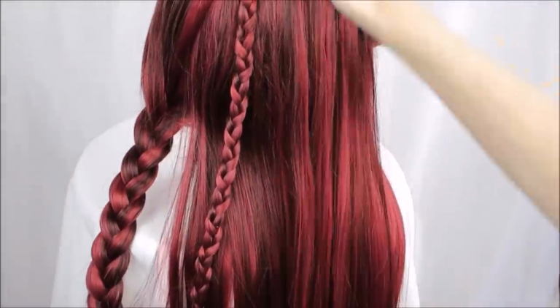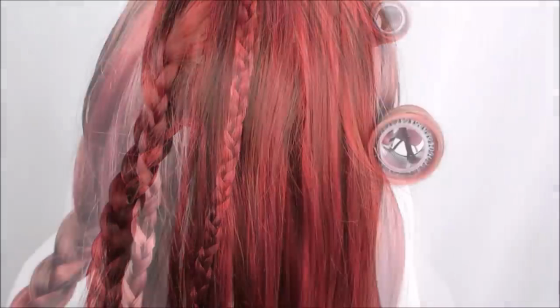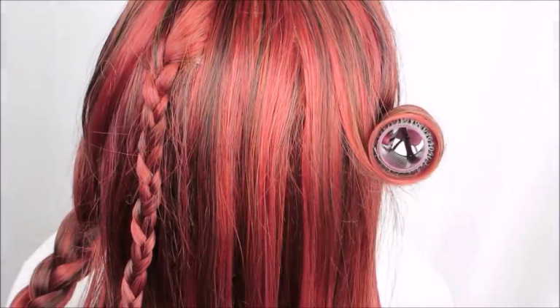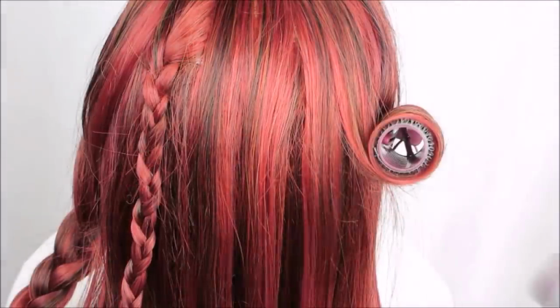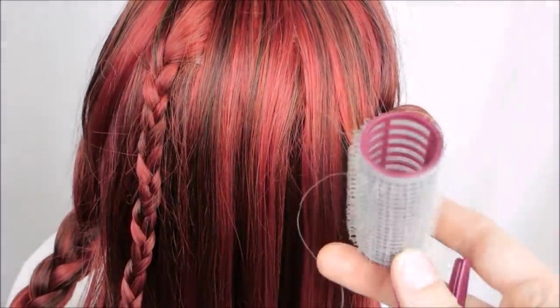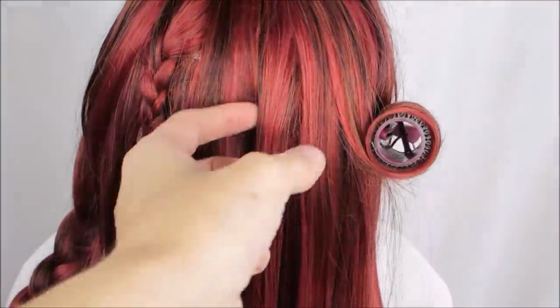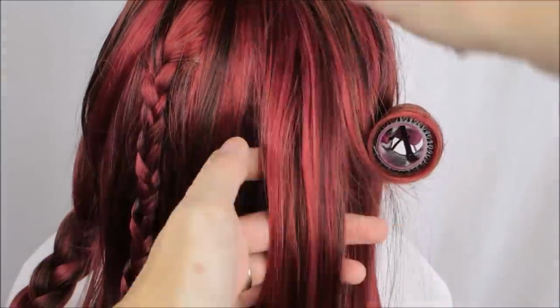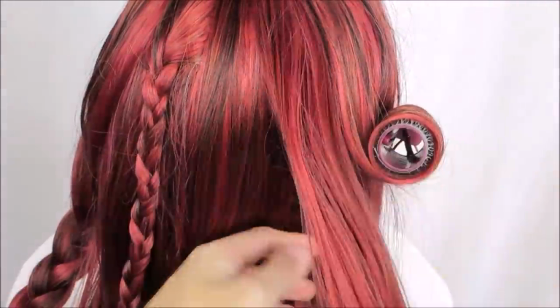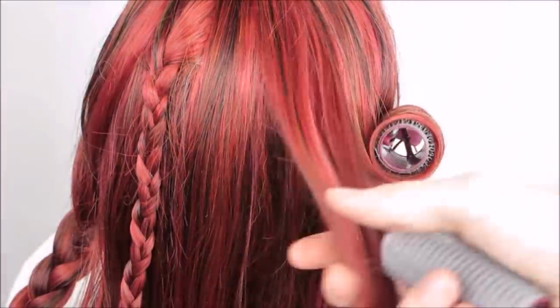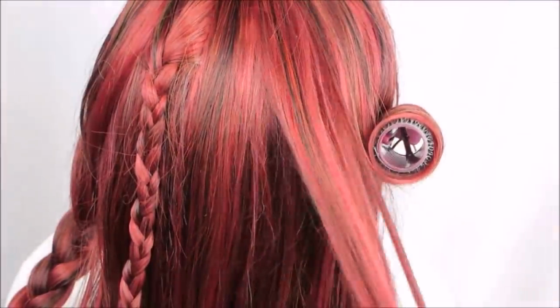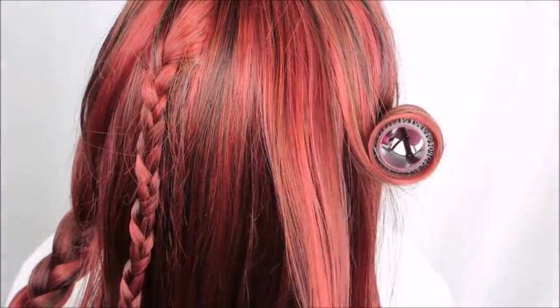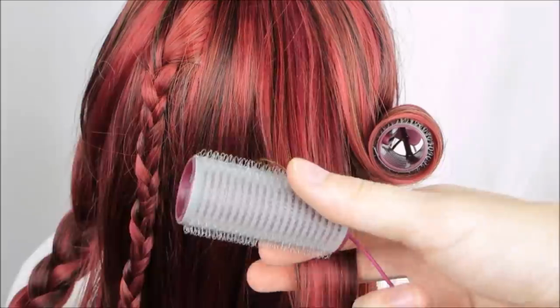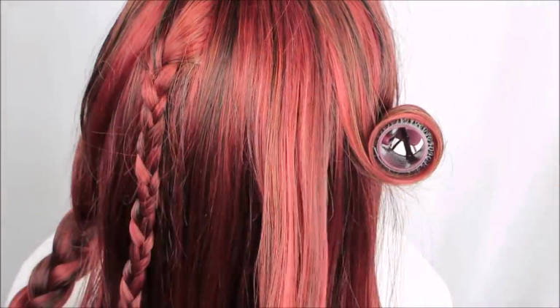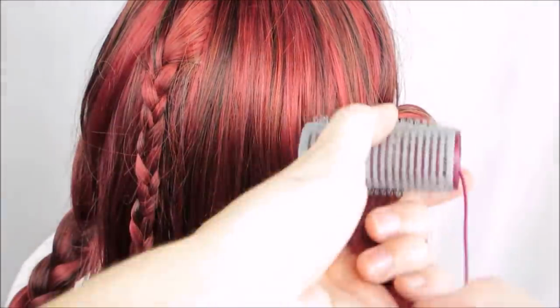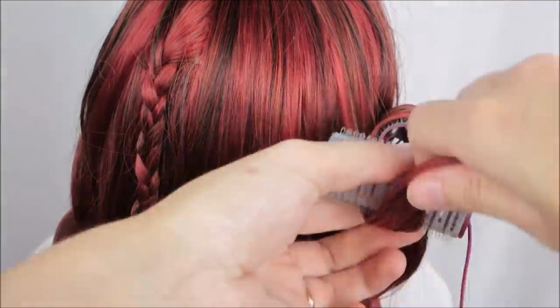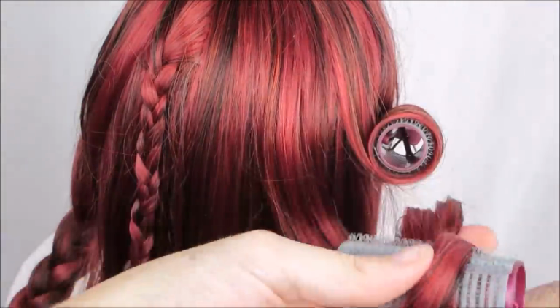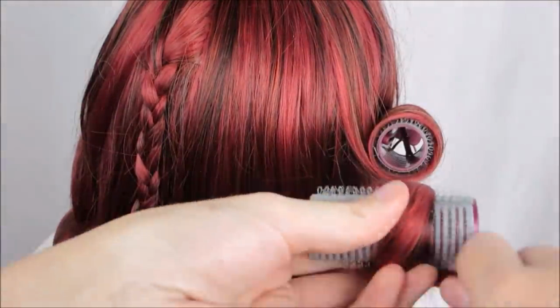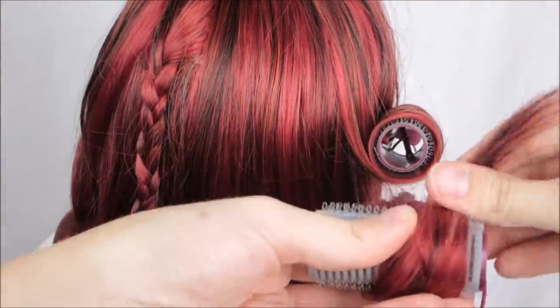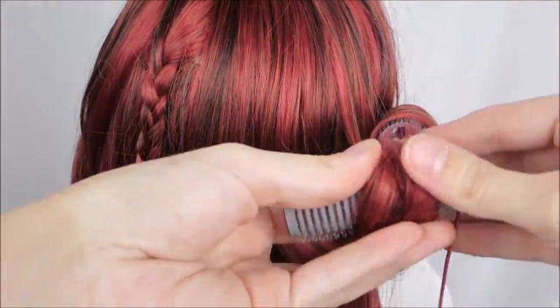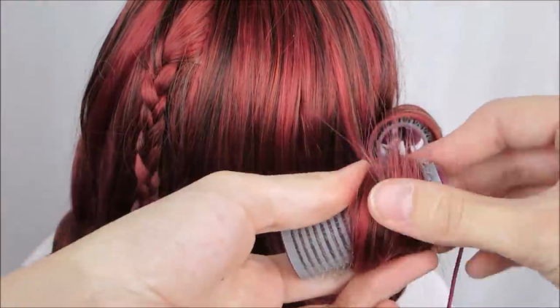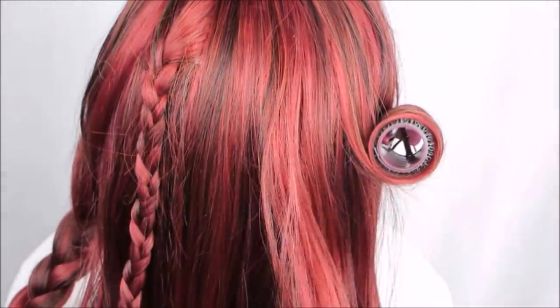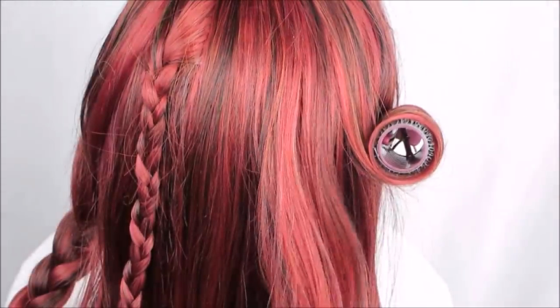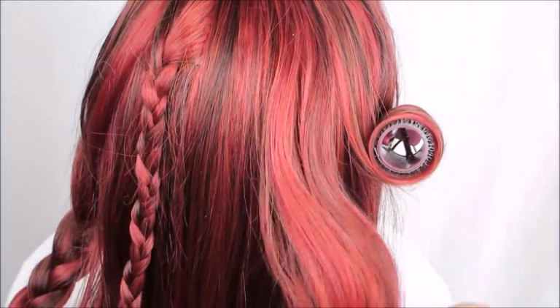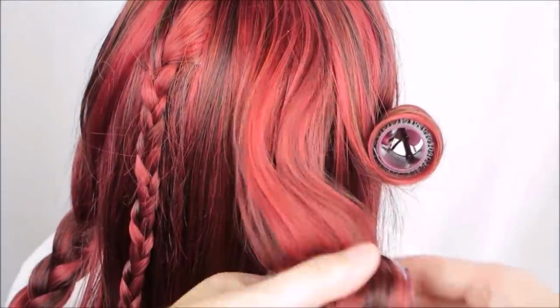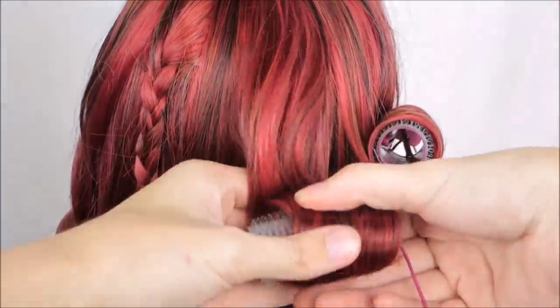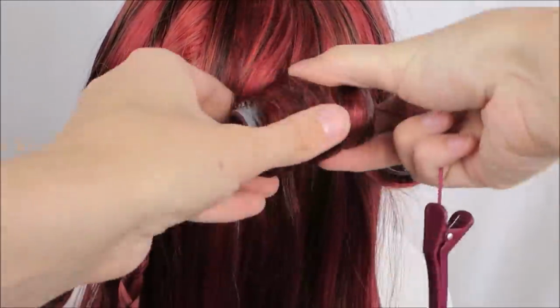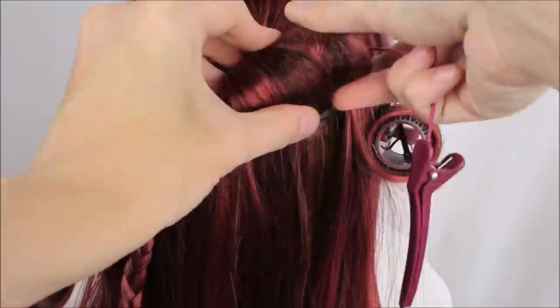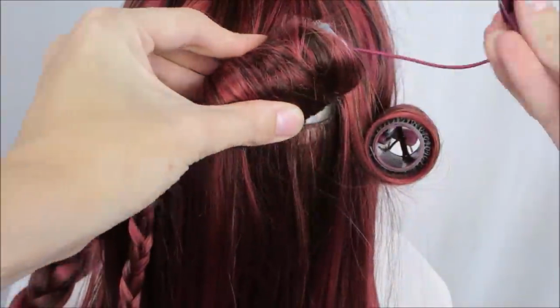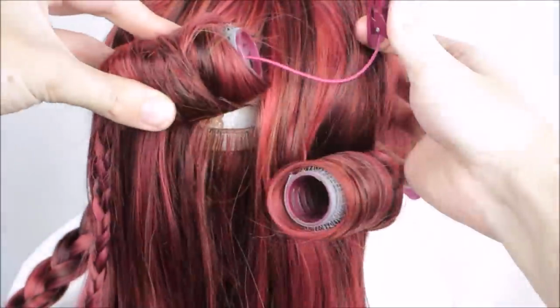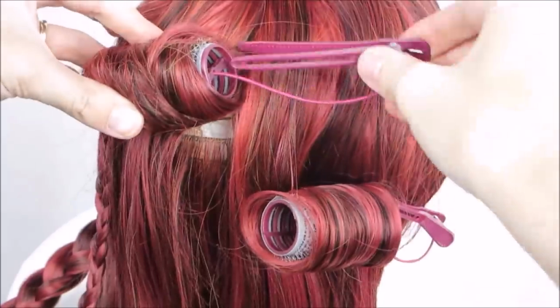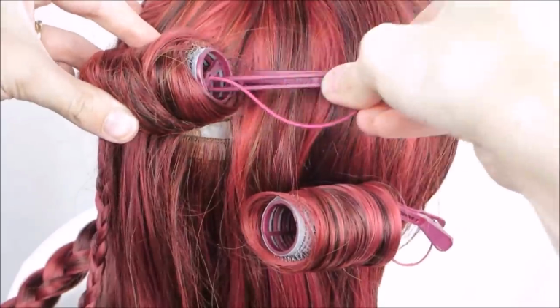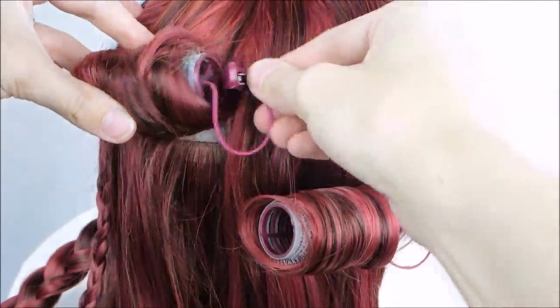I'm also going to be trying out some hair rollers. Rather than using the foam kind, I'm using a plastic roller that is hollow so I don't have foam possibly soaking up the water like a sponge. This kind comes with a duckbill clip. I just roll the hair up and use the clip to secure it to the wig's lace.